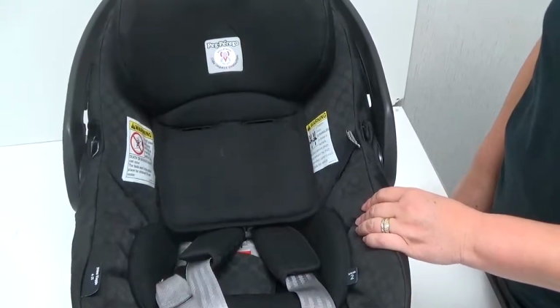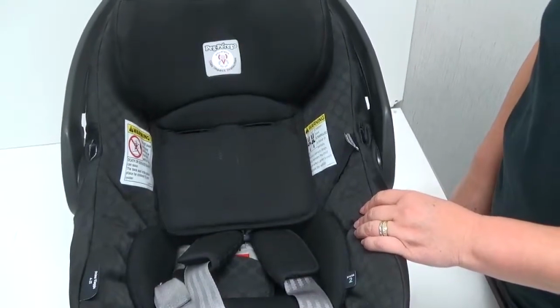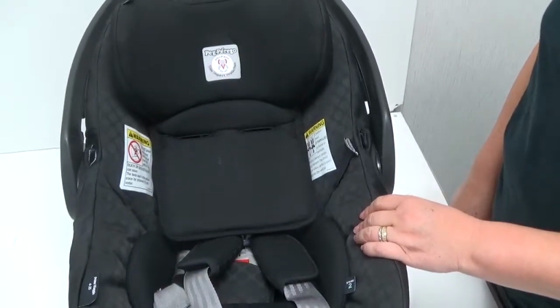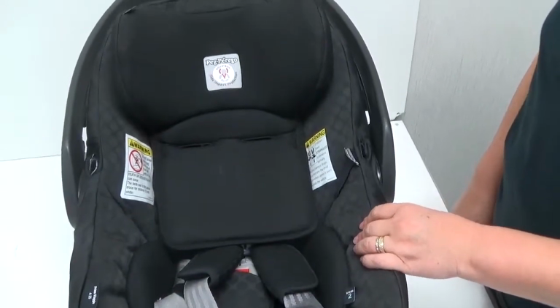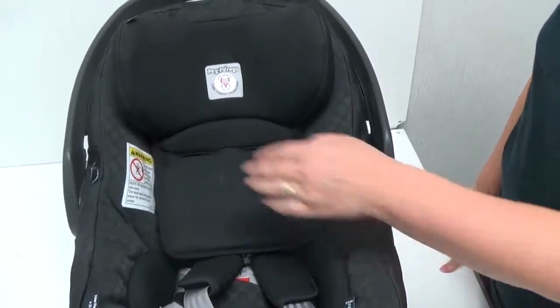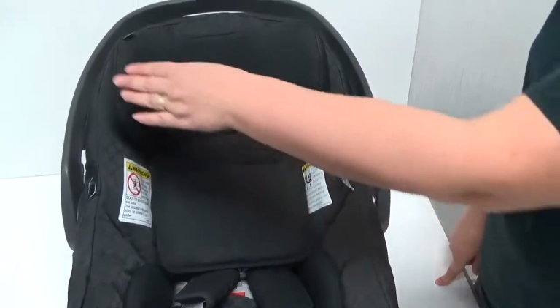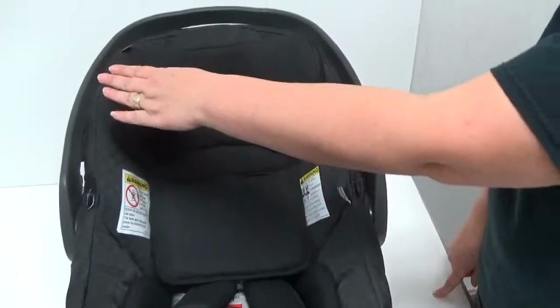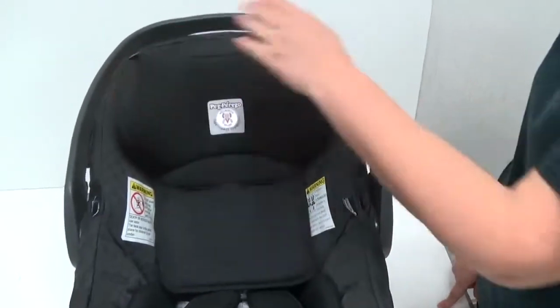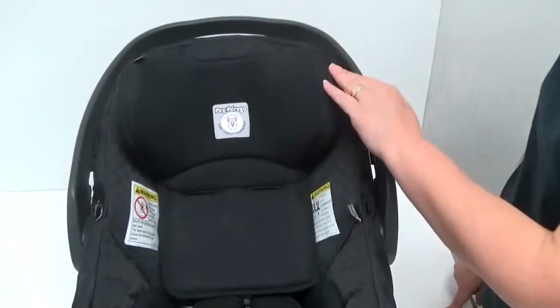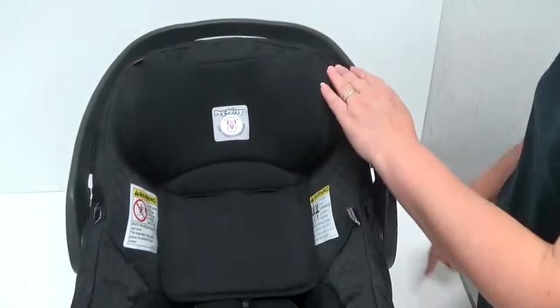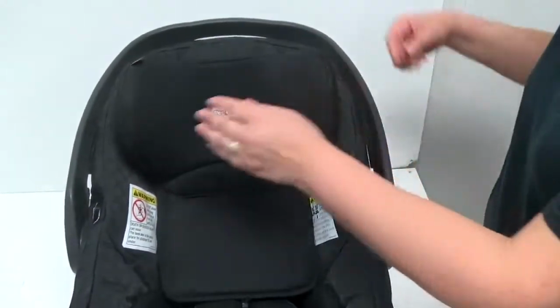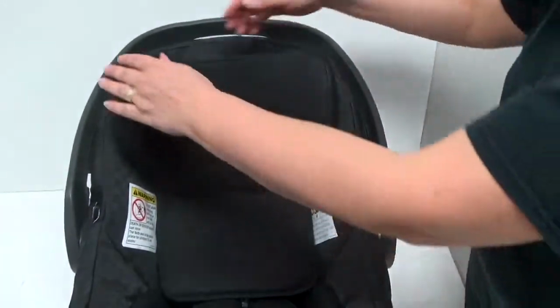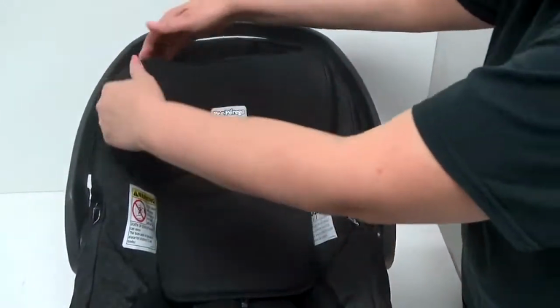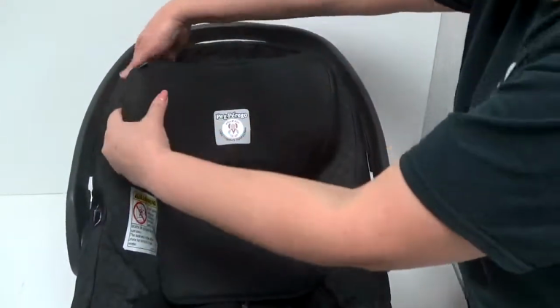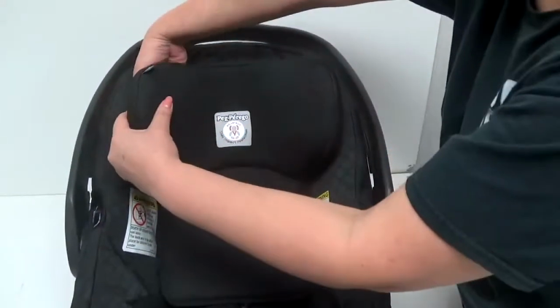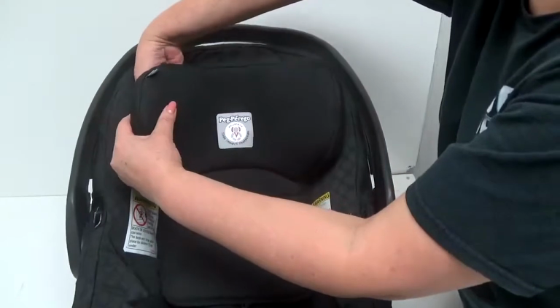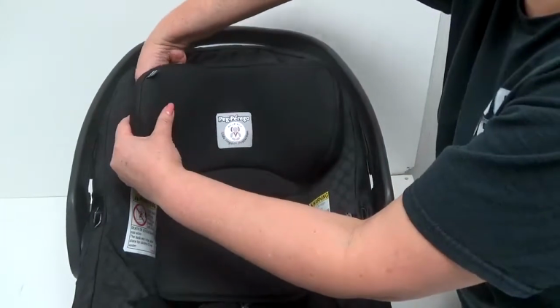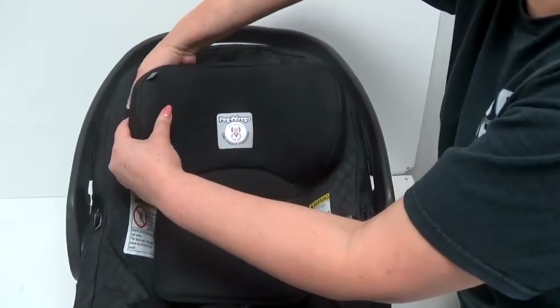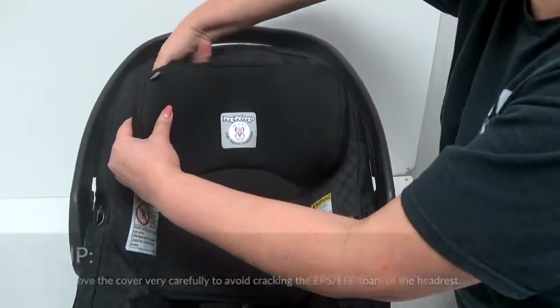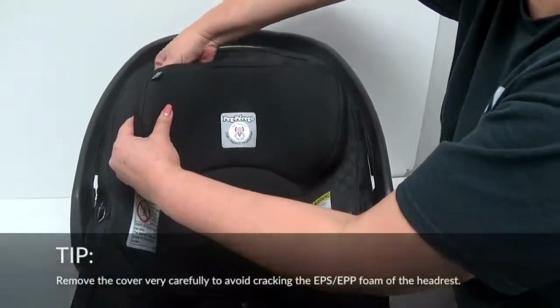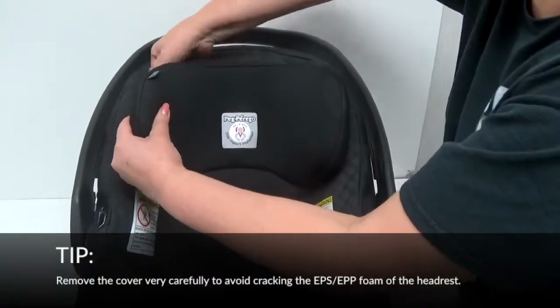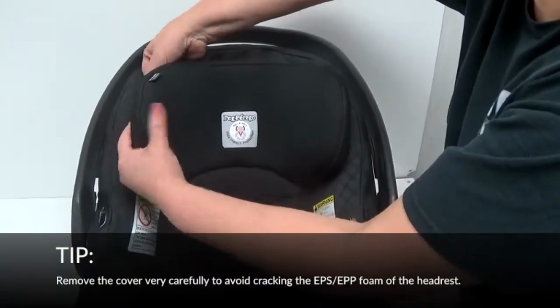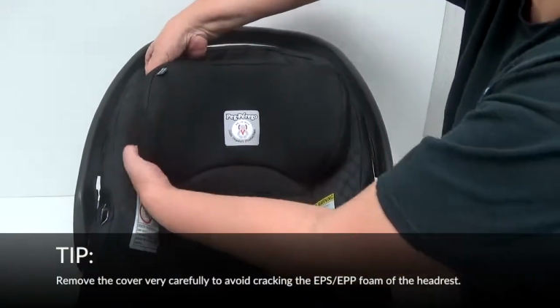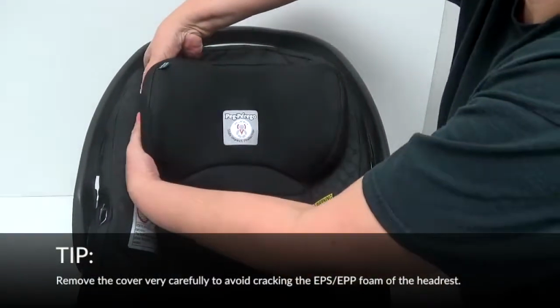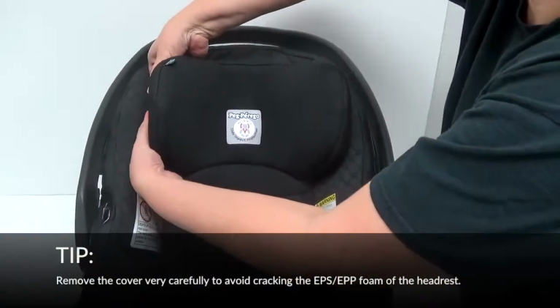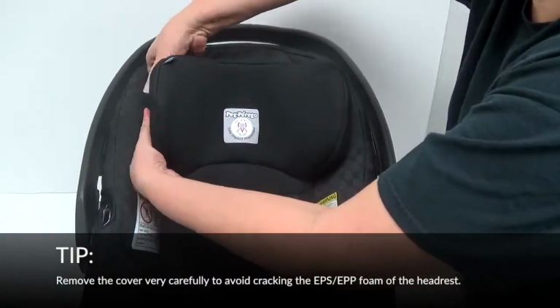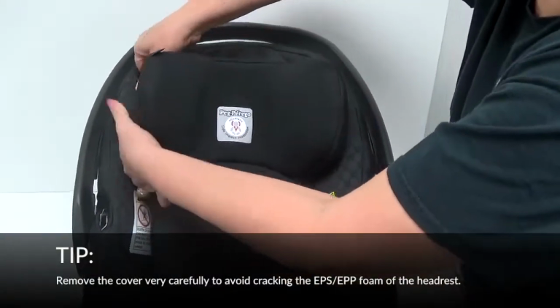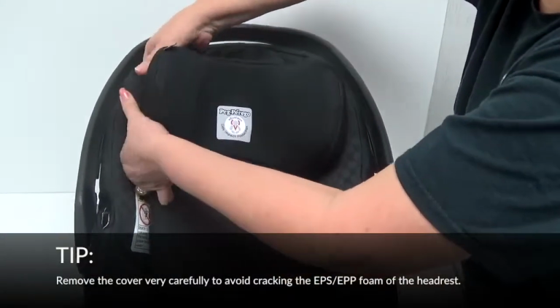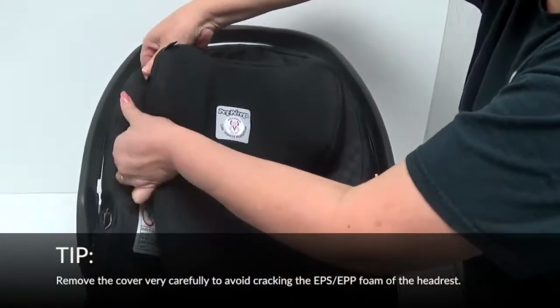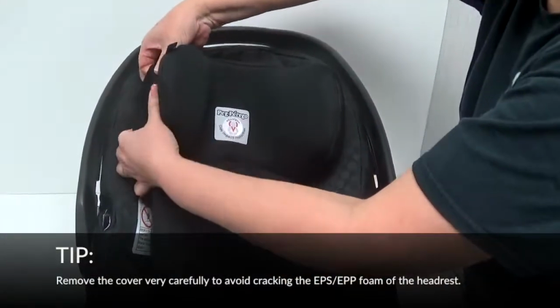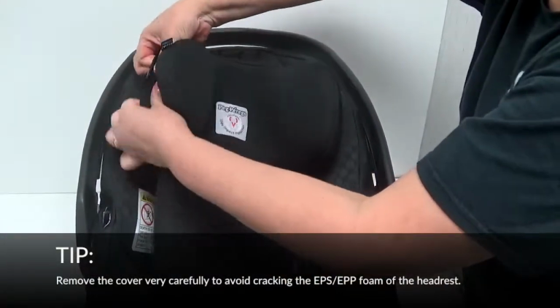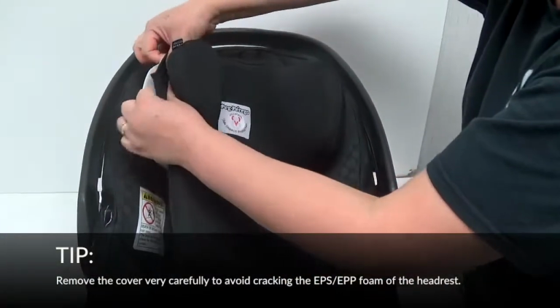Remove the top SIP upholstery by removing upholstery from one wing at a time. Be very careful not to crack the foam.